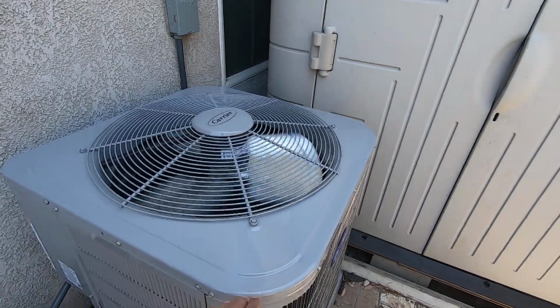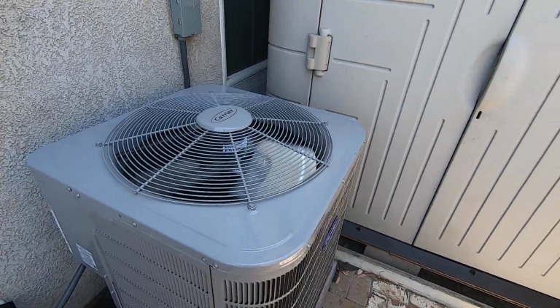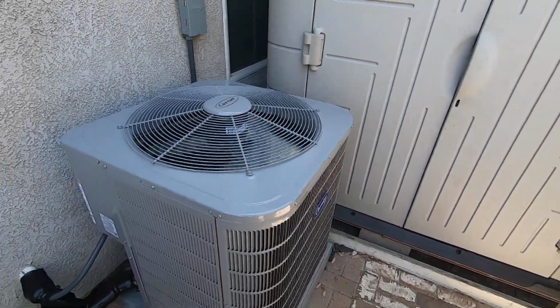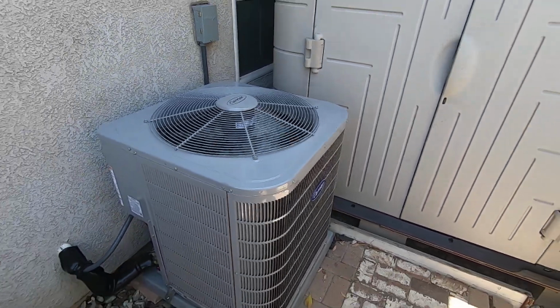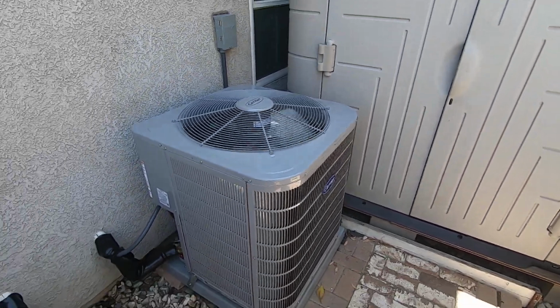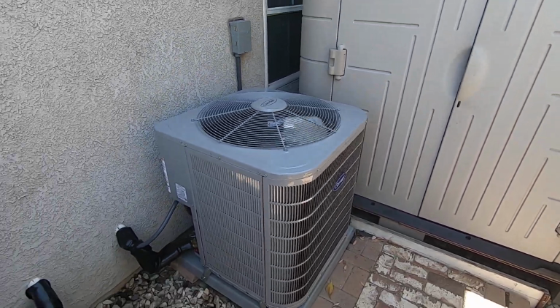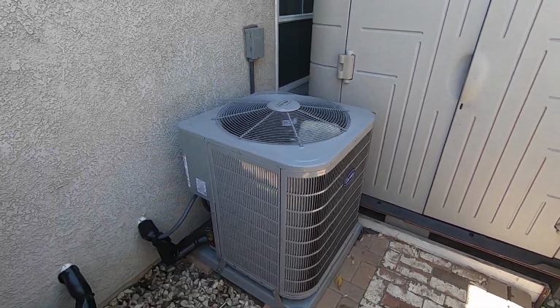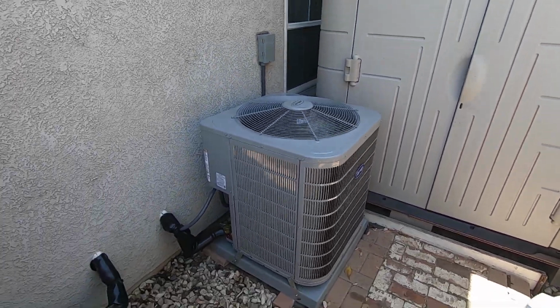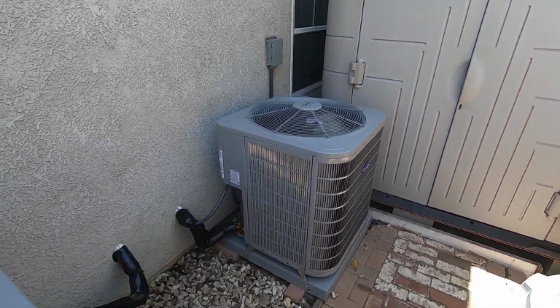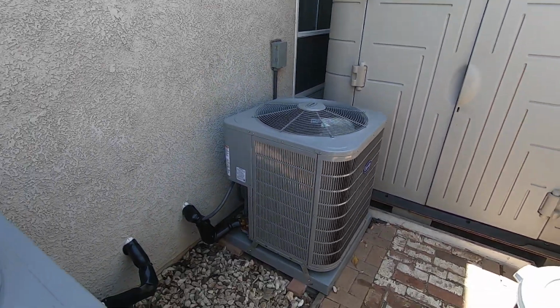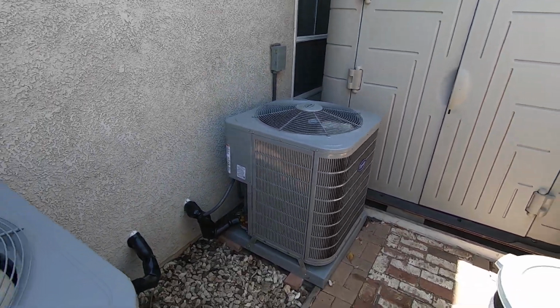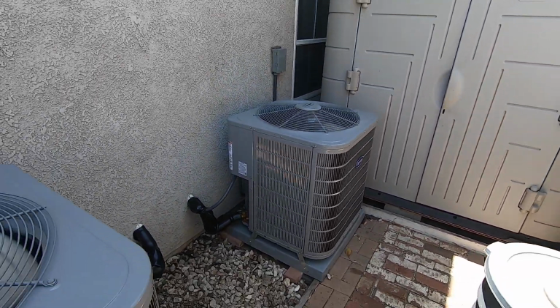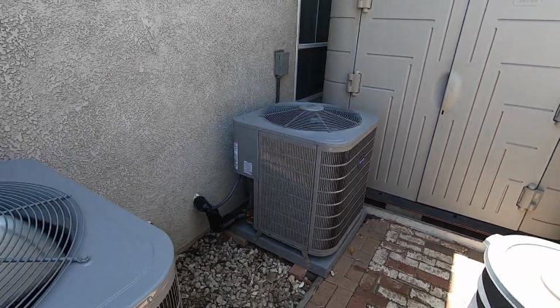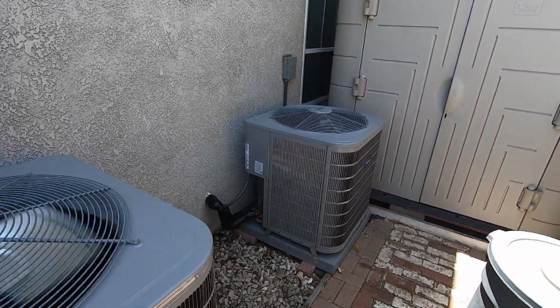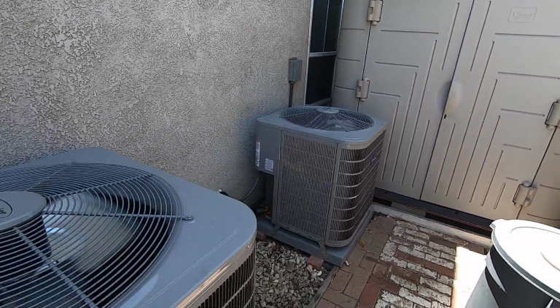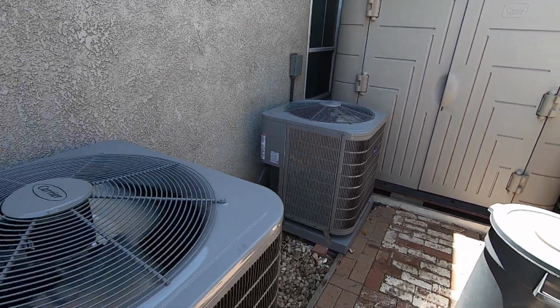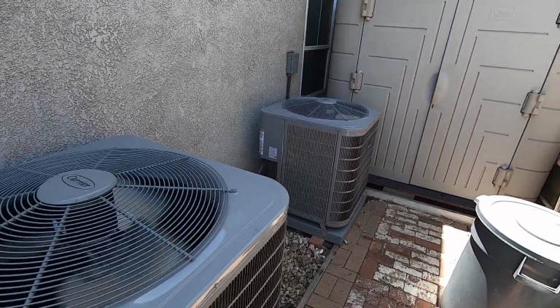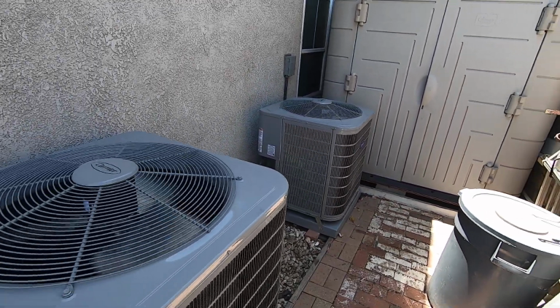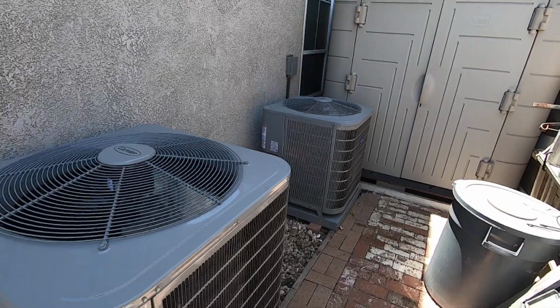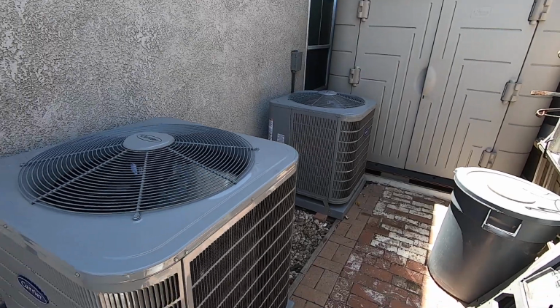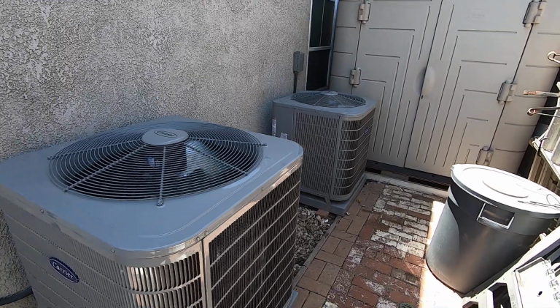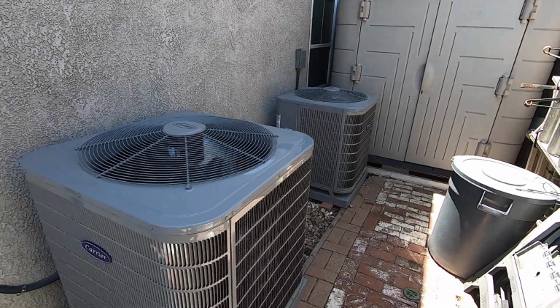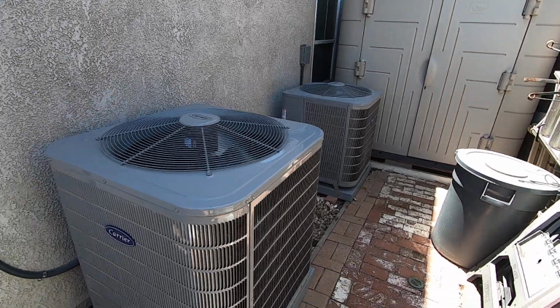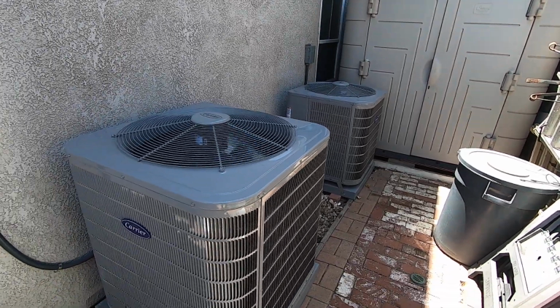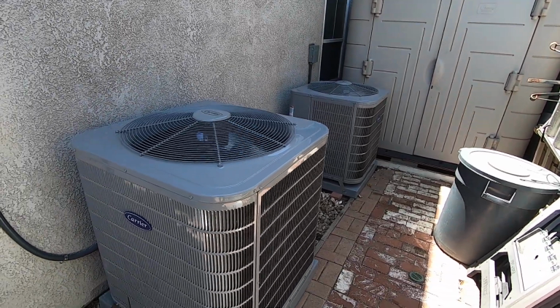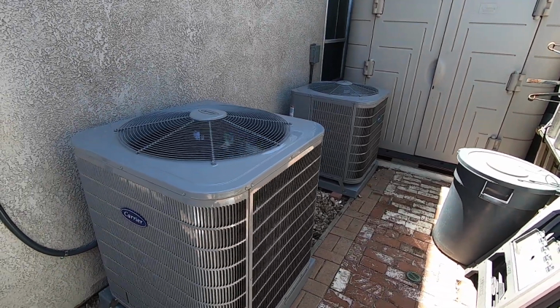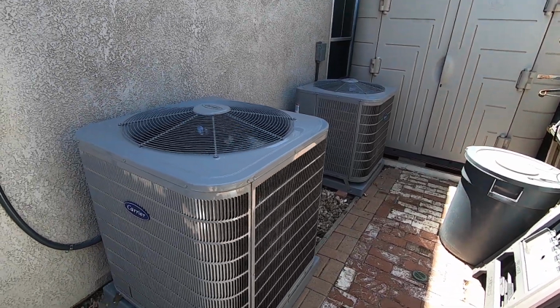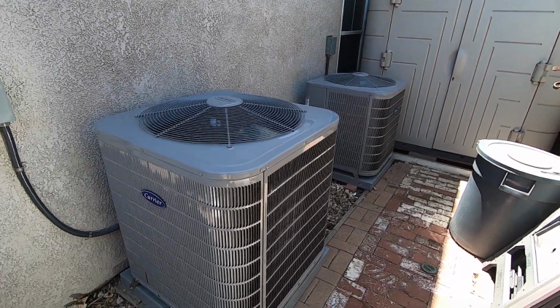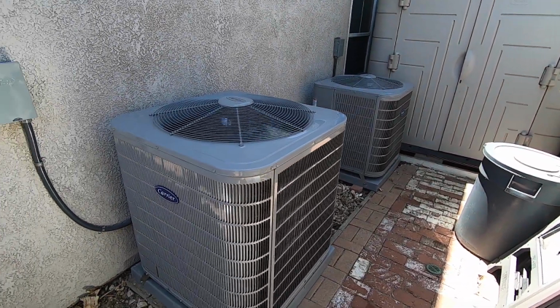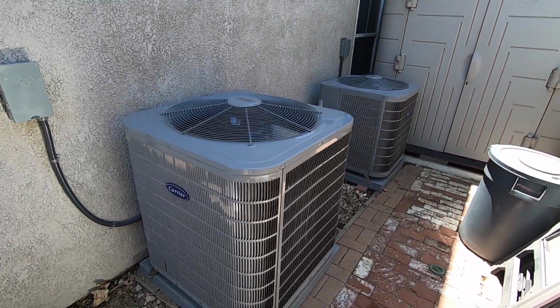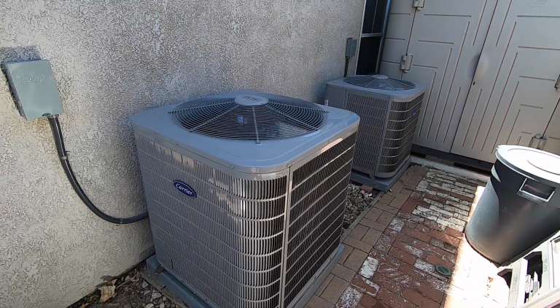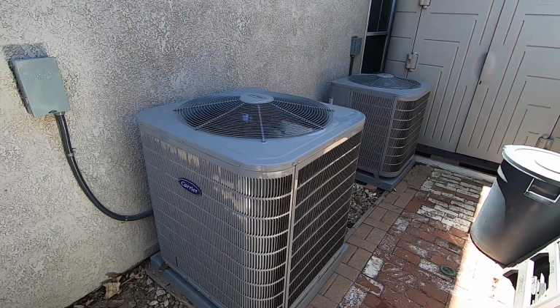As always, please like this video and subscribe to our page, as this is a follow-up video to the furnaces that I did in the attic. So let's go over this.